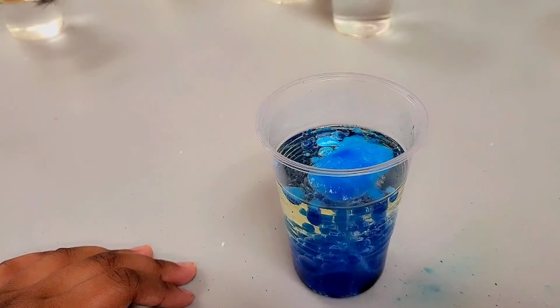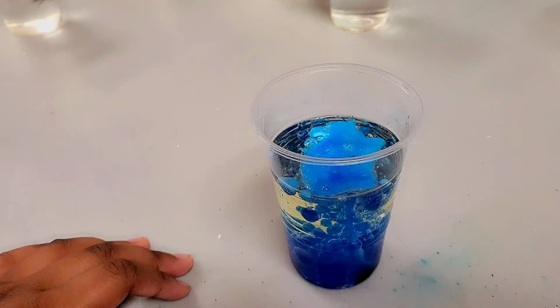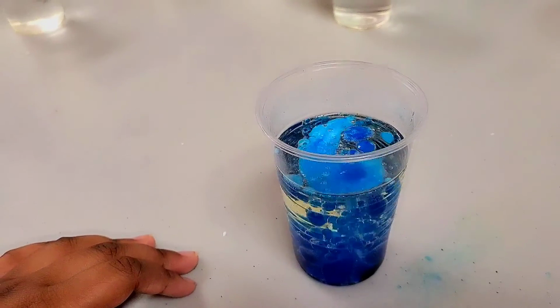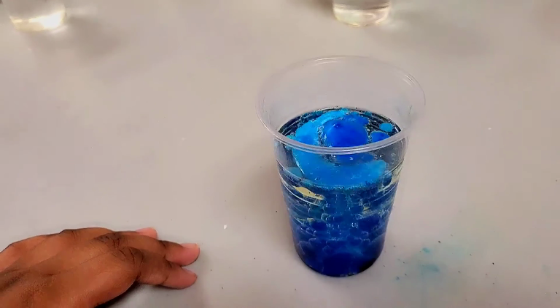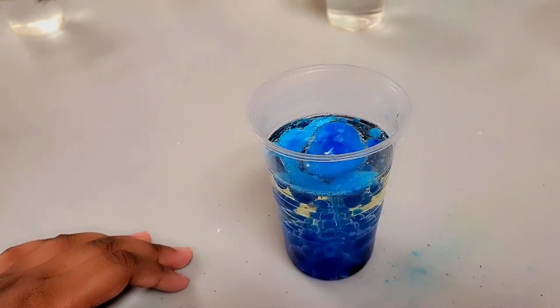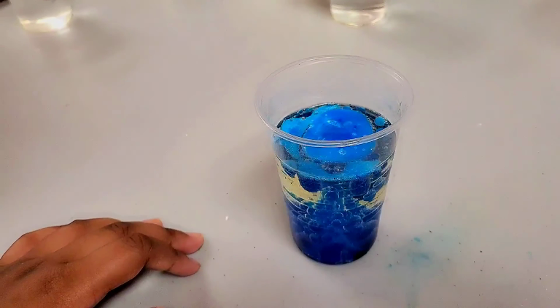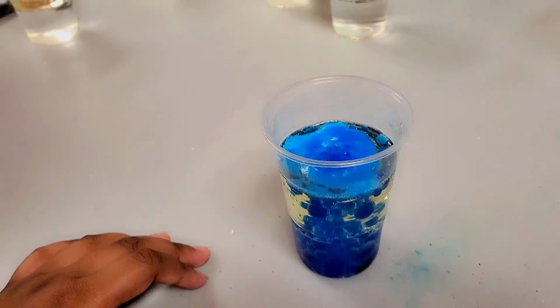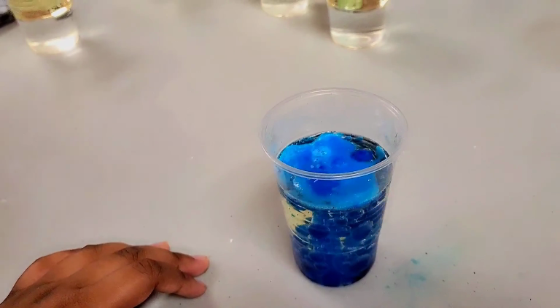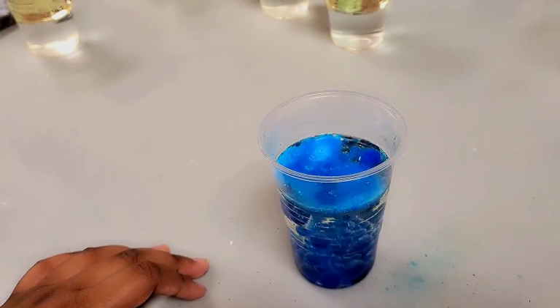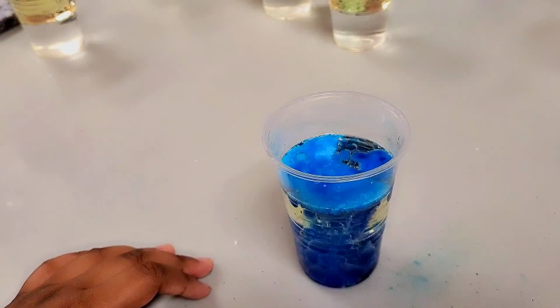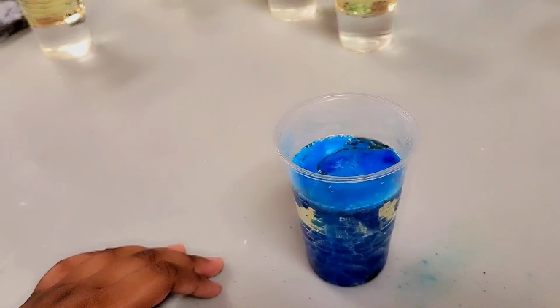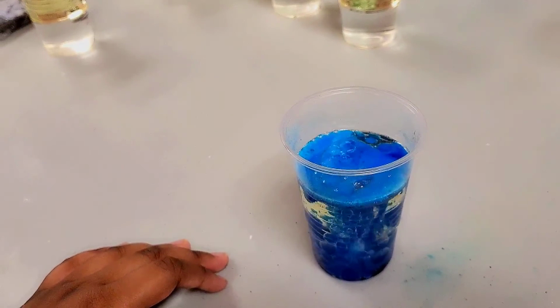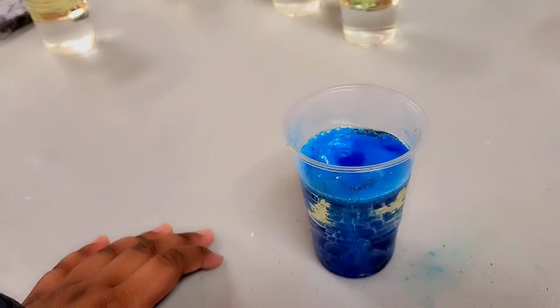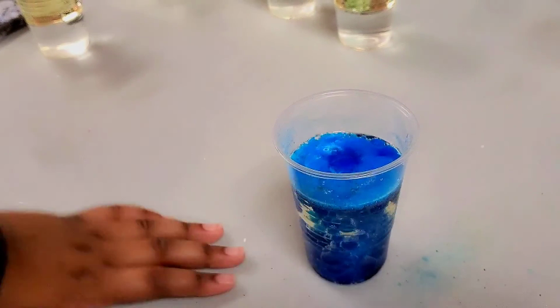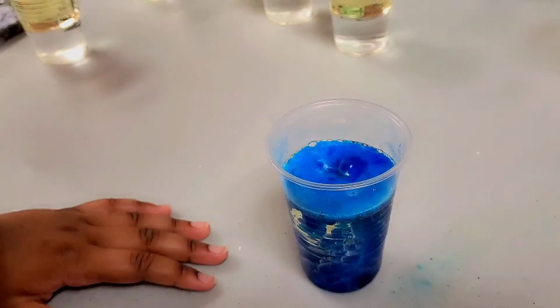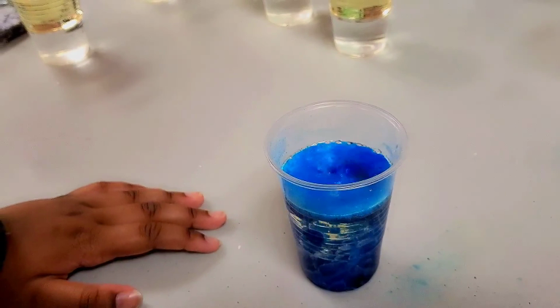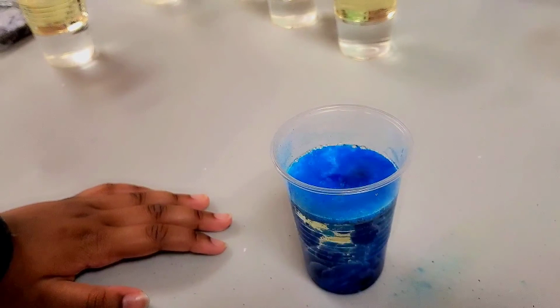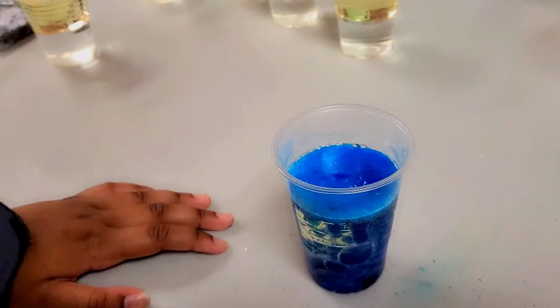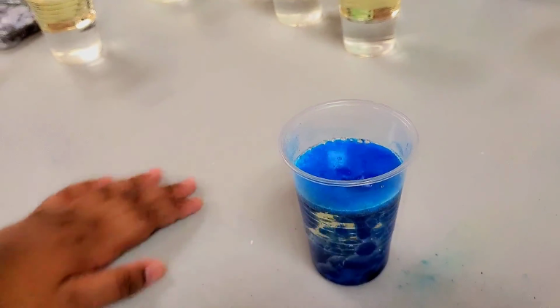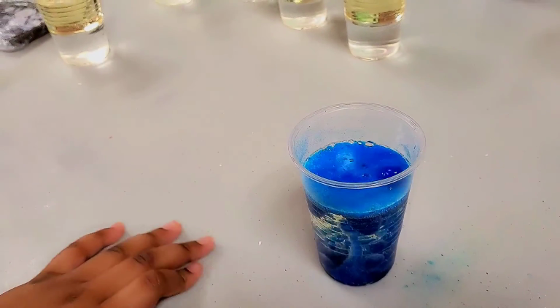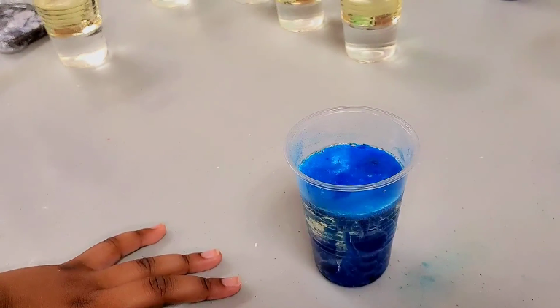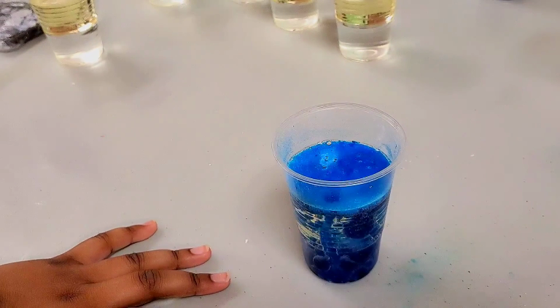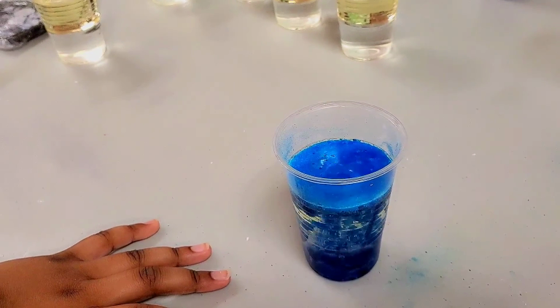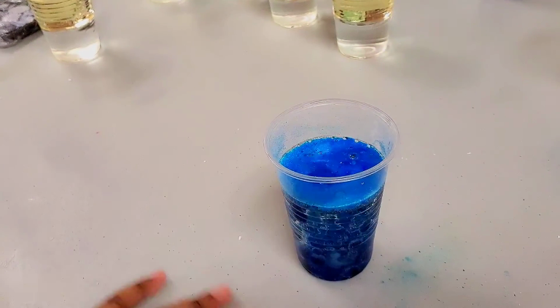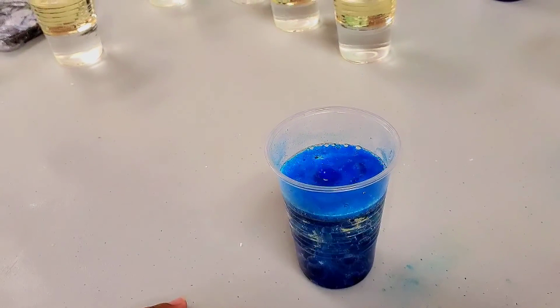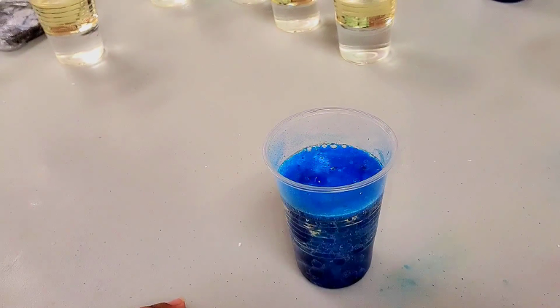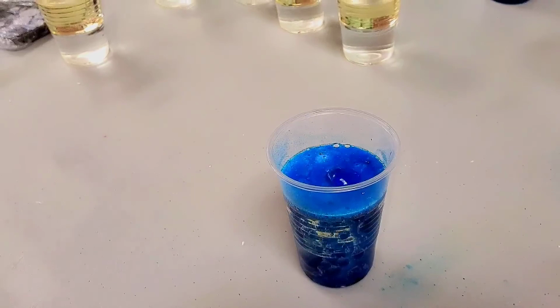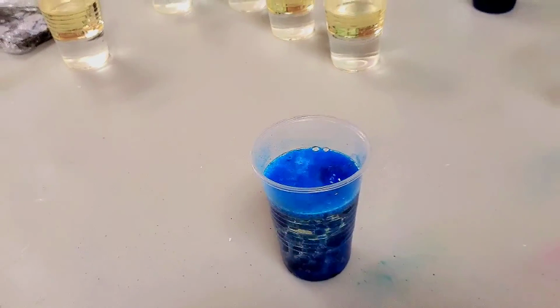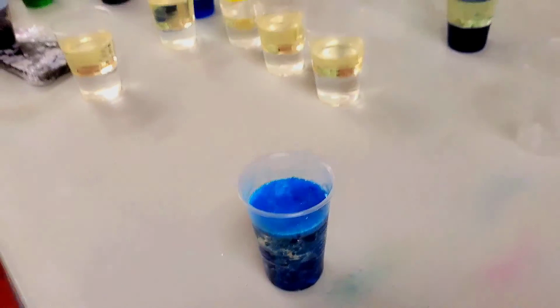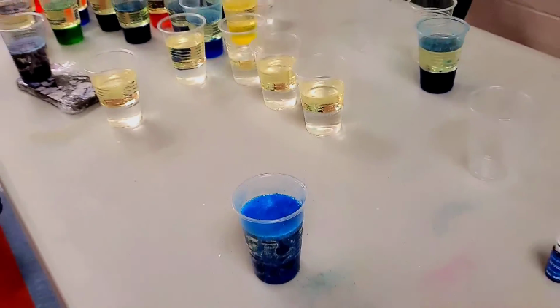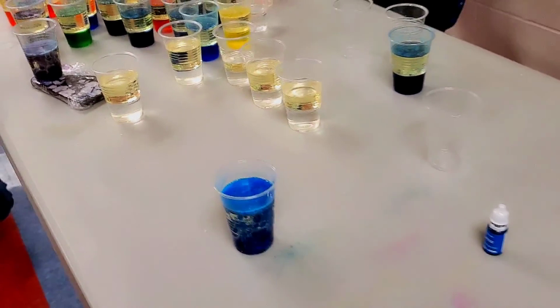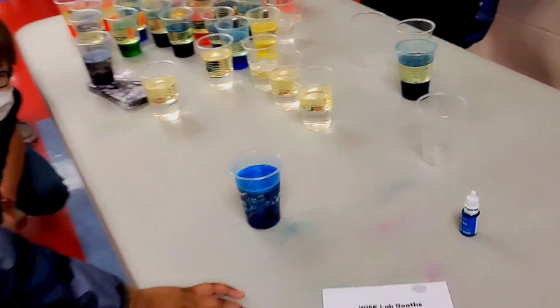More Alka-Seltzer — chemical reaction! Oh my god. It looks sappy. My parents give me Alka-Seltzer when my stomach doesn't feel good before I eat.